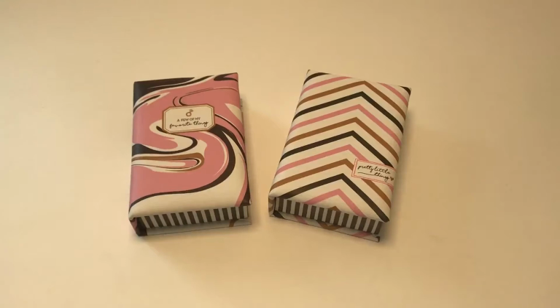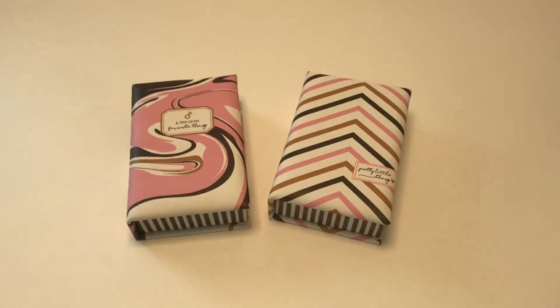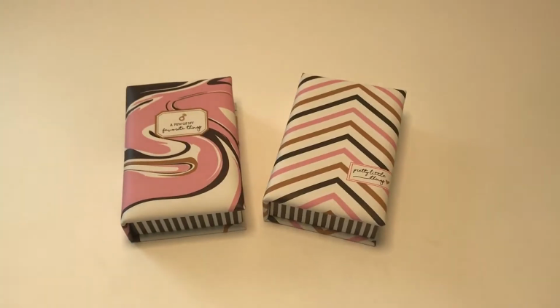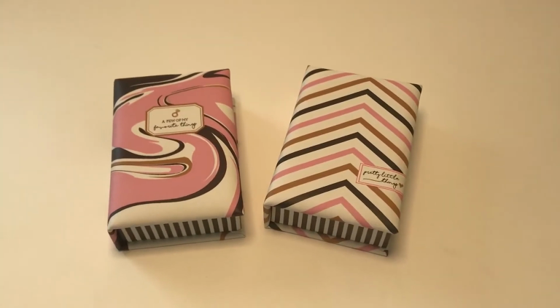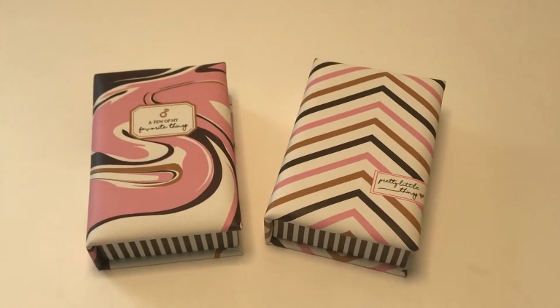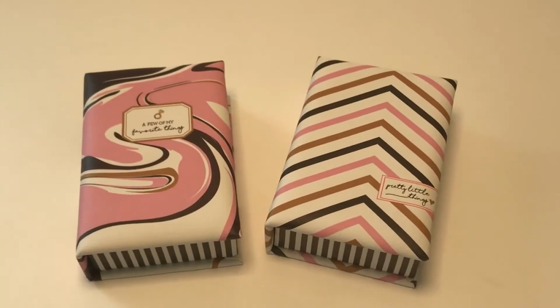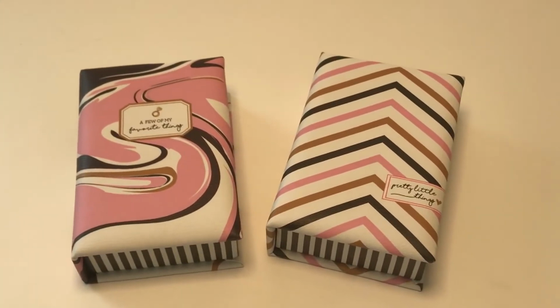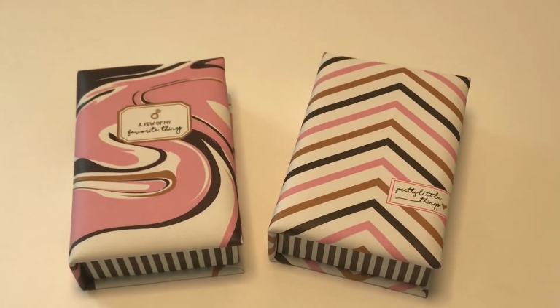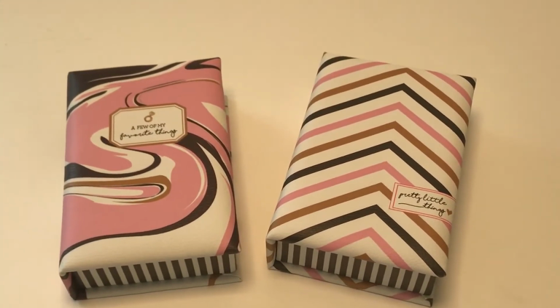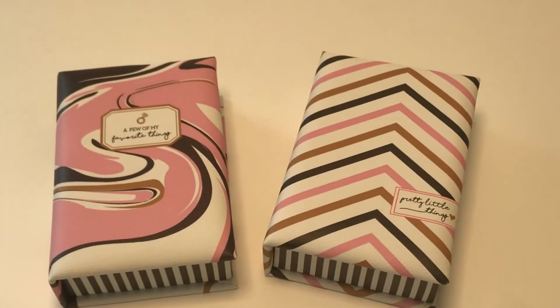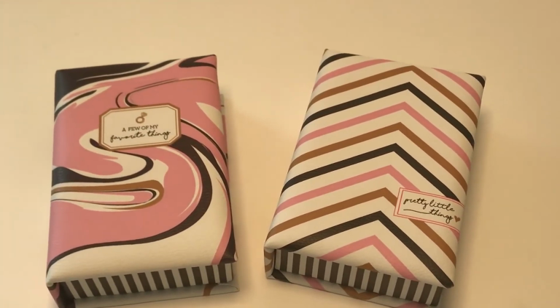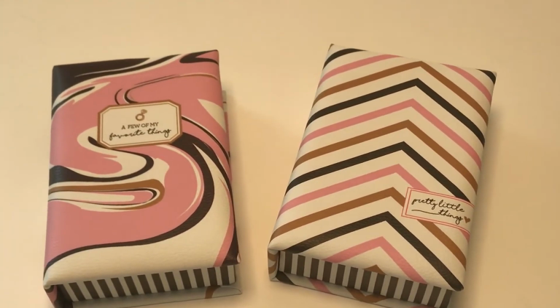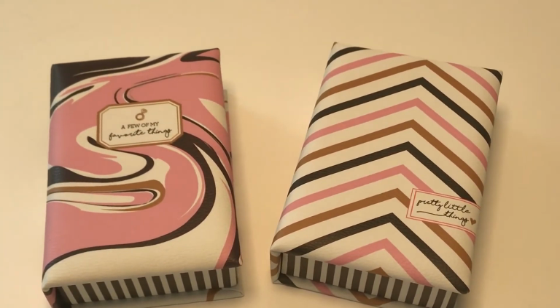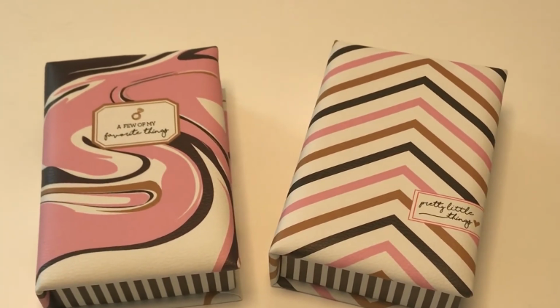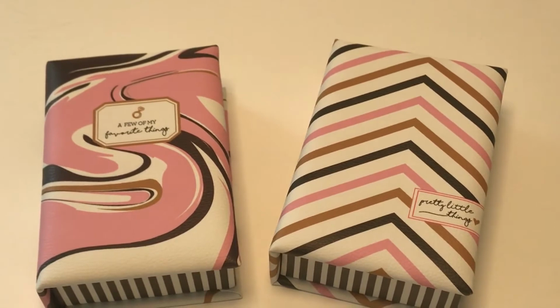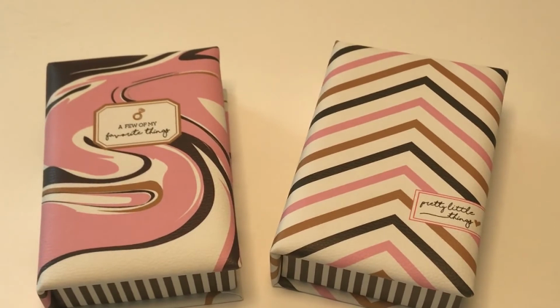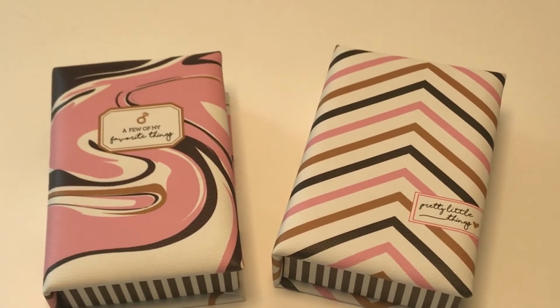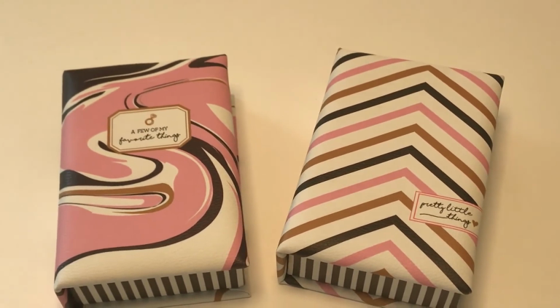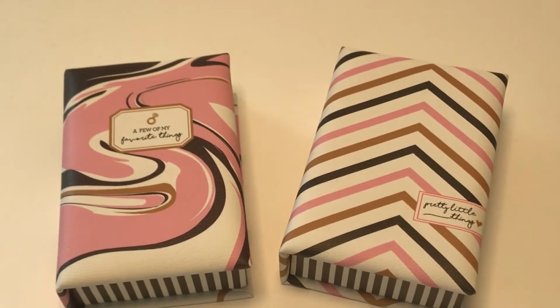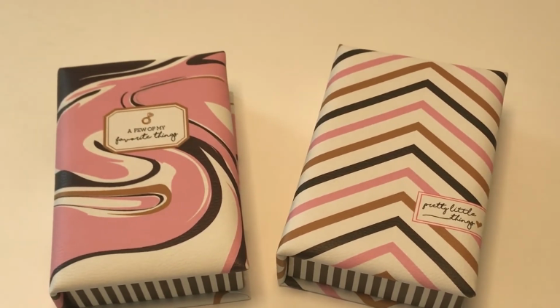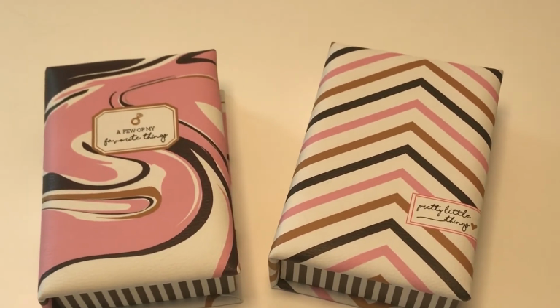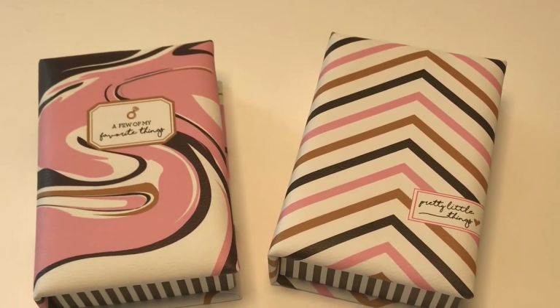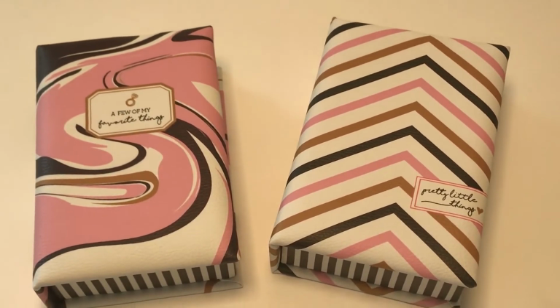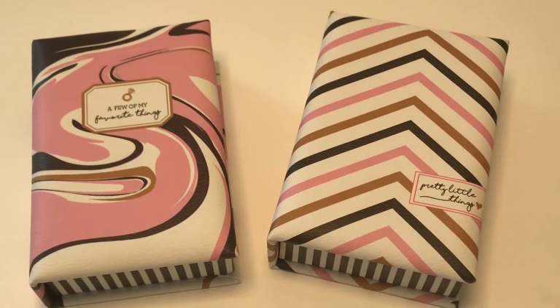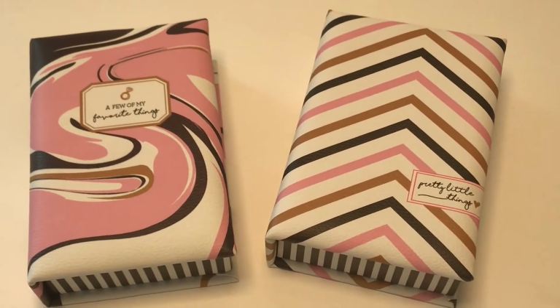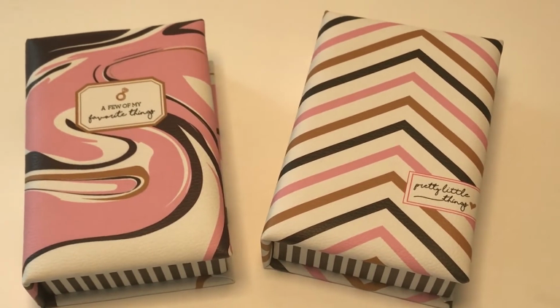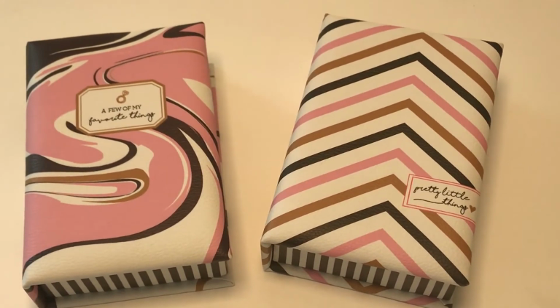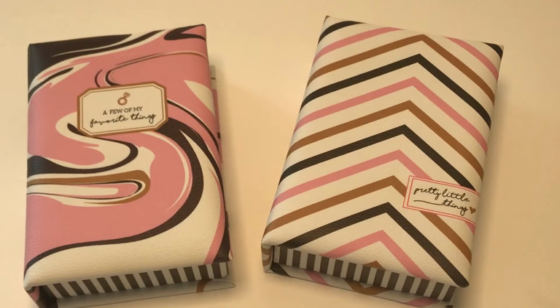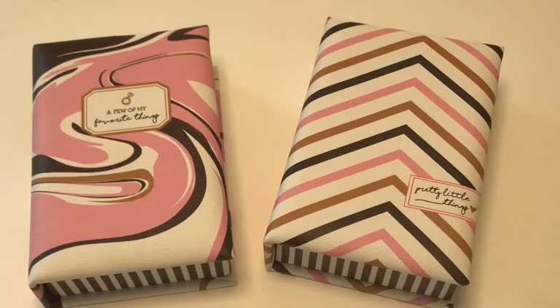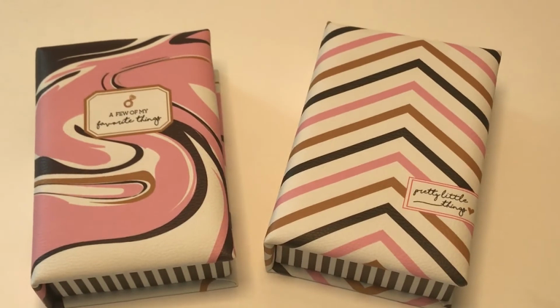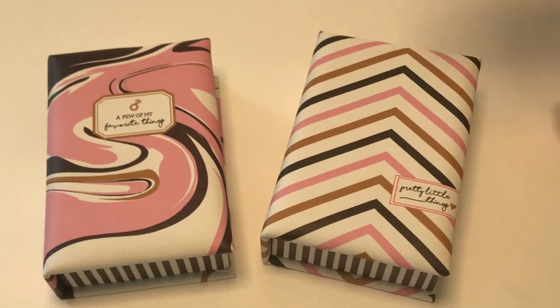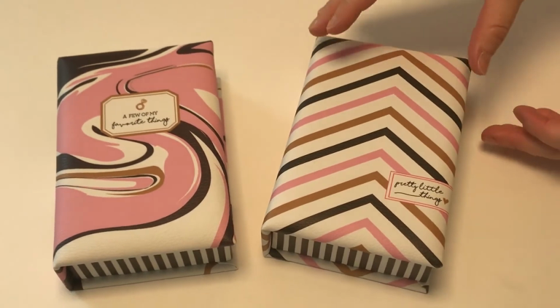The Small Treasures Jewelry Organizer Box comes in two different patterns: chevron with pretty little things on it, and marble with a few of my favorite things. They're made out of vegan leather.